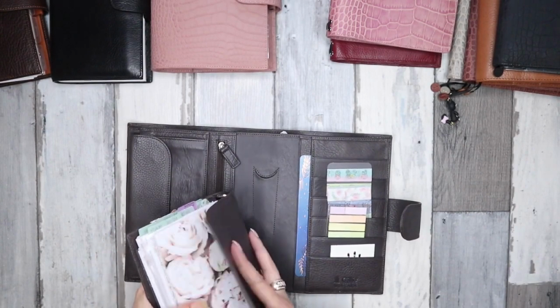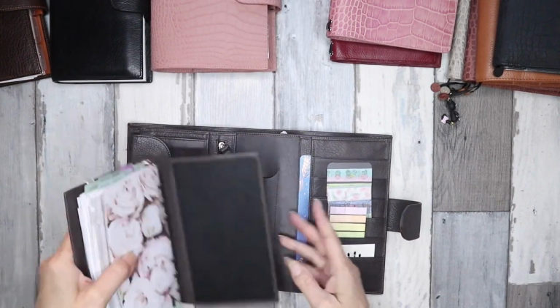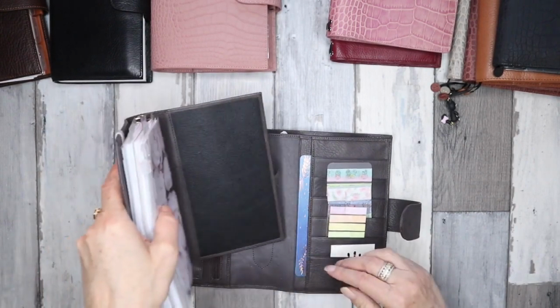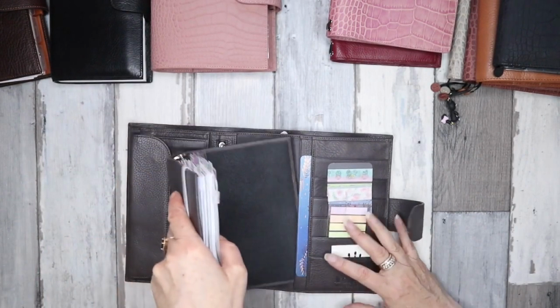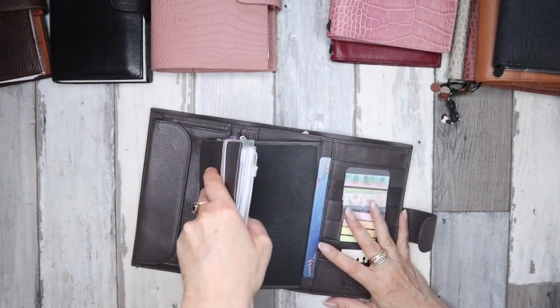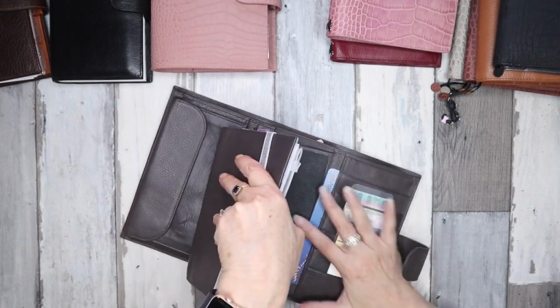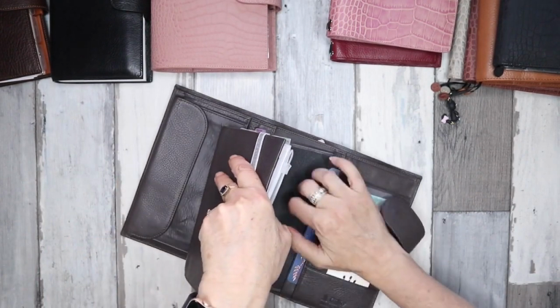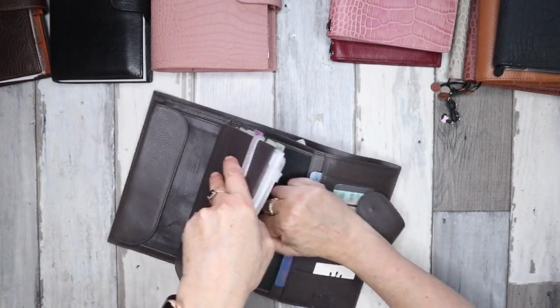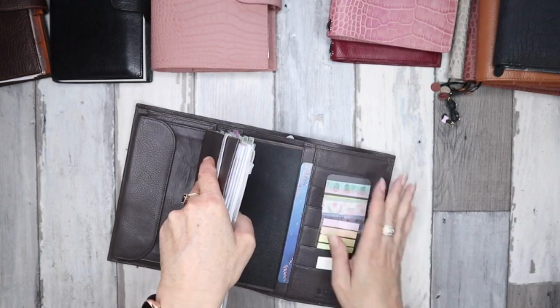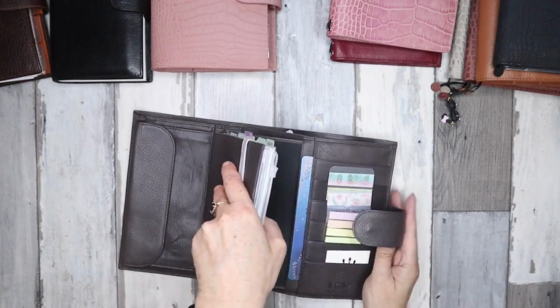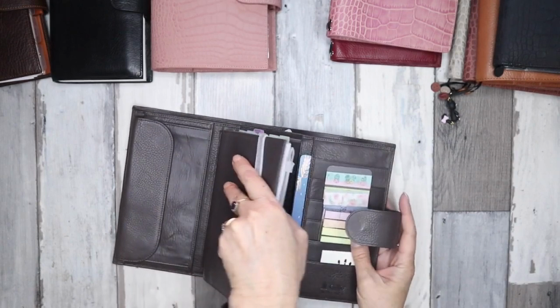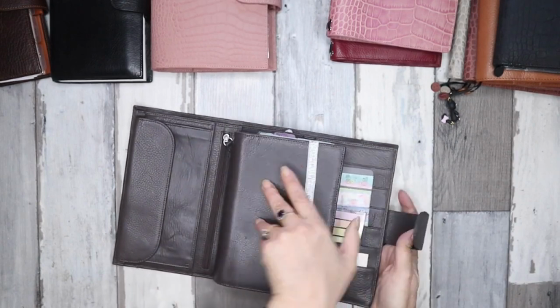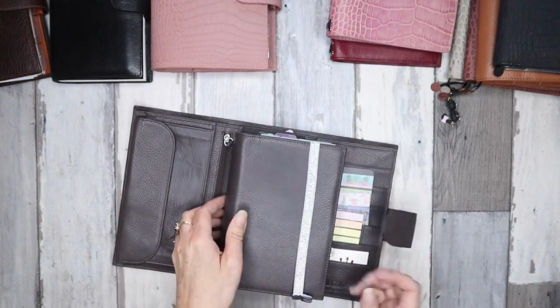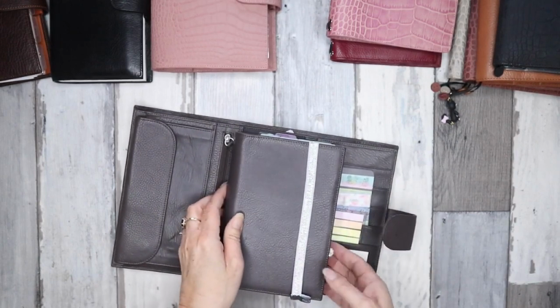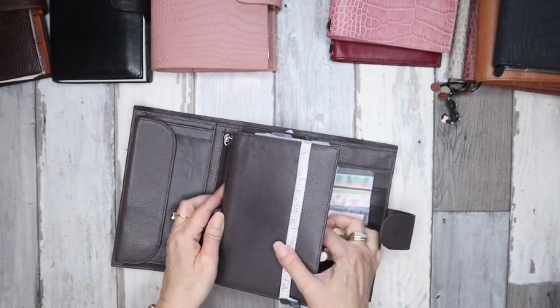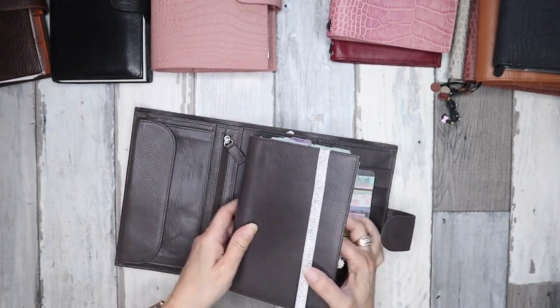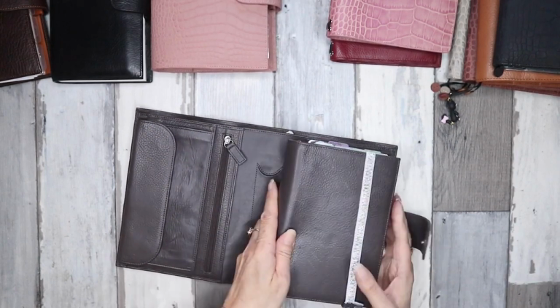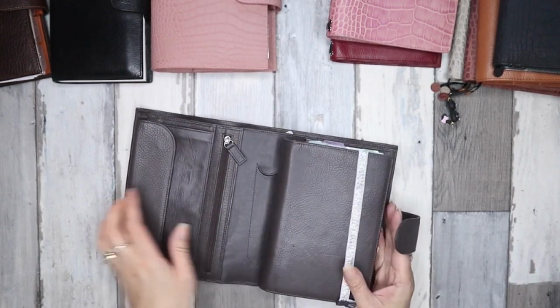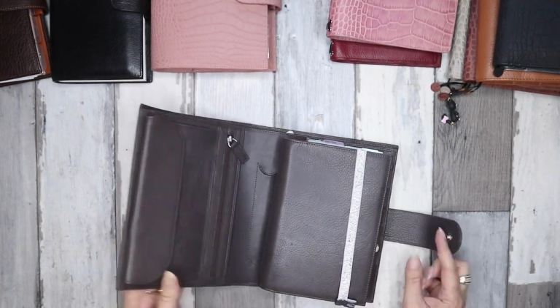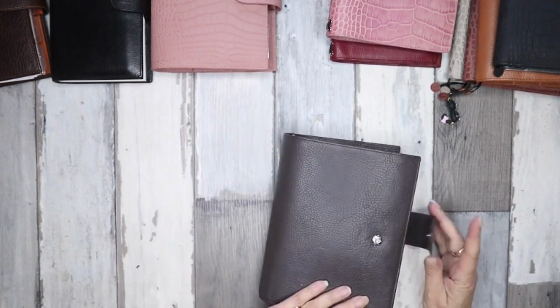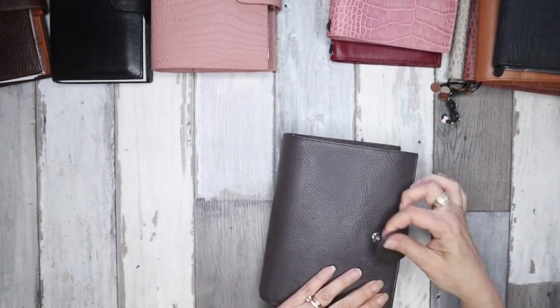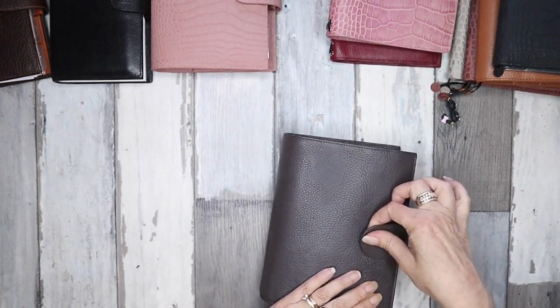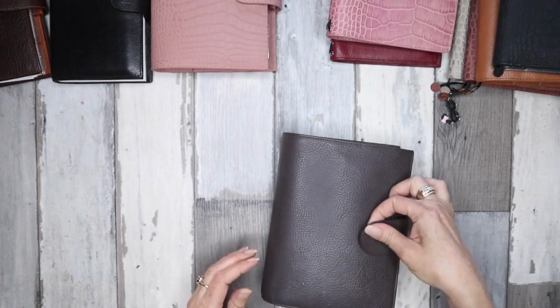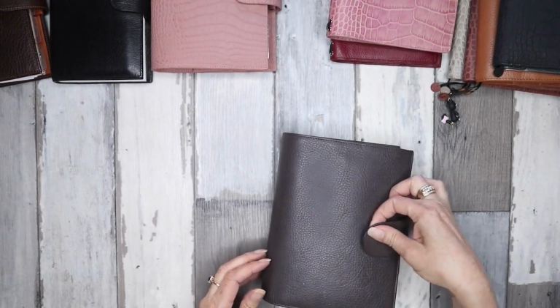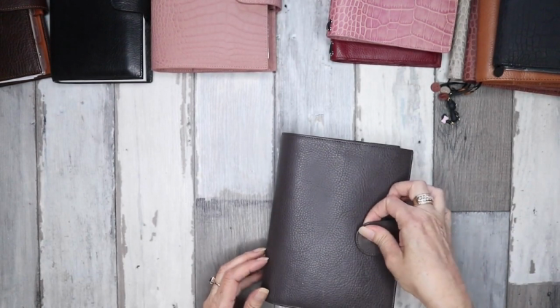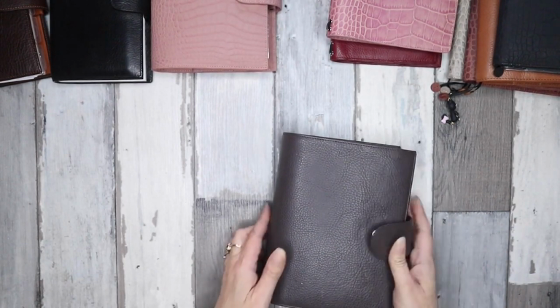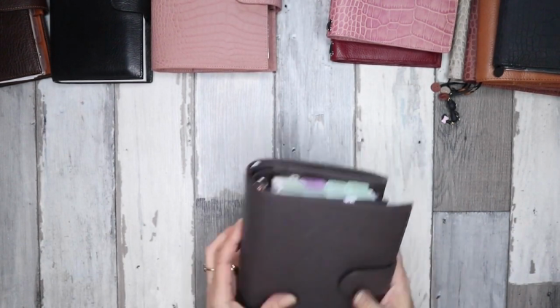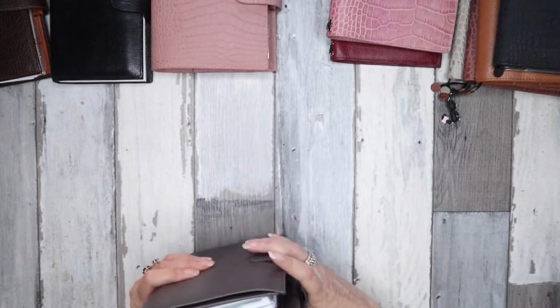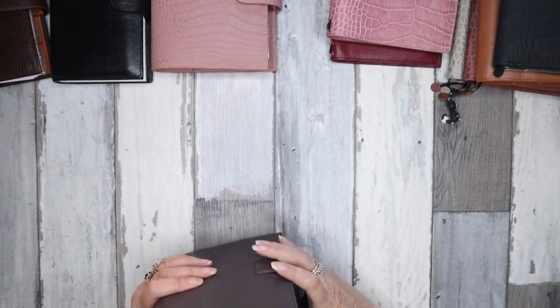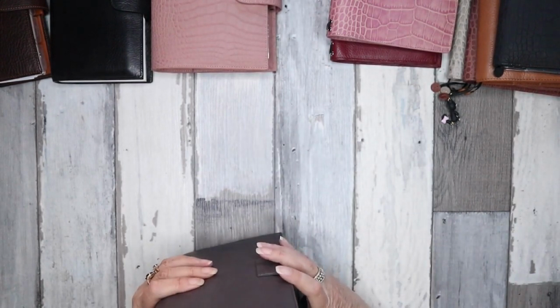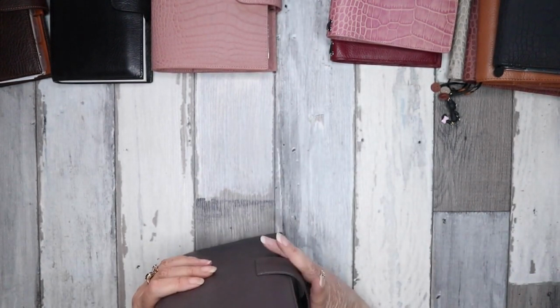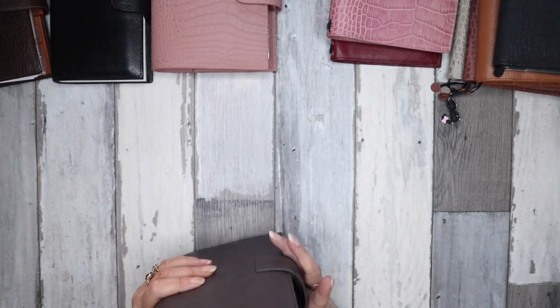You can have multiple uses for this planner, which is good because if you get sick of using the rings you can take the rings out and put a notebook in. I'm not going to do a flip of what I've got — most of these are set up — but I'll just show you the actual covers.